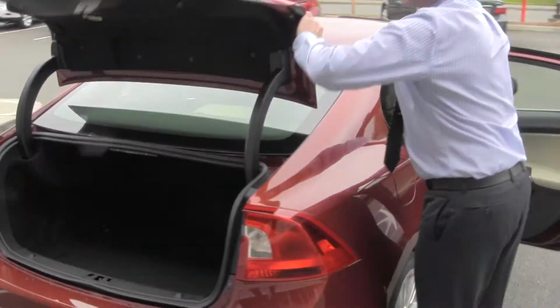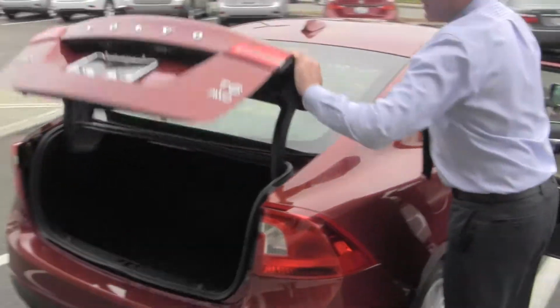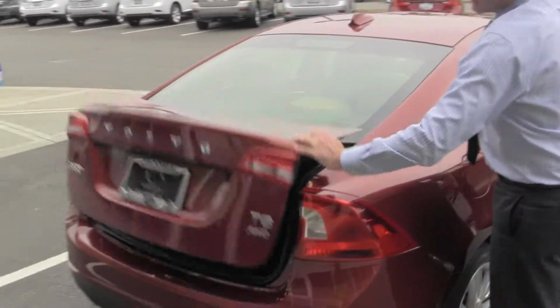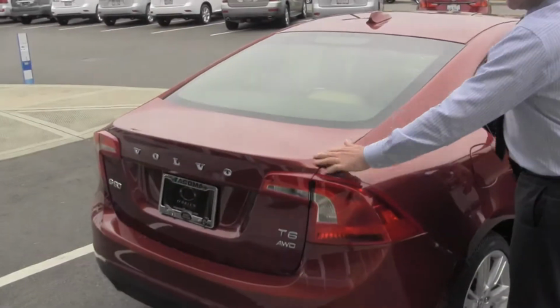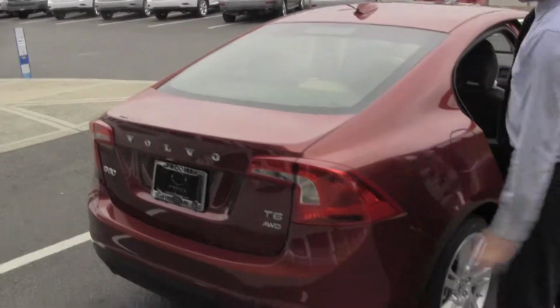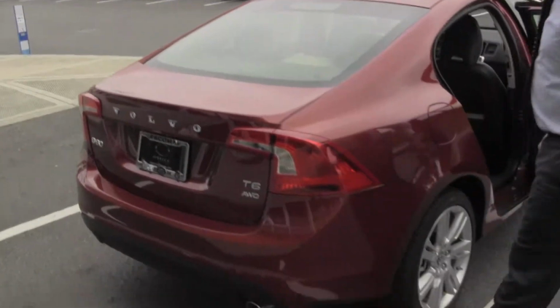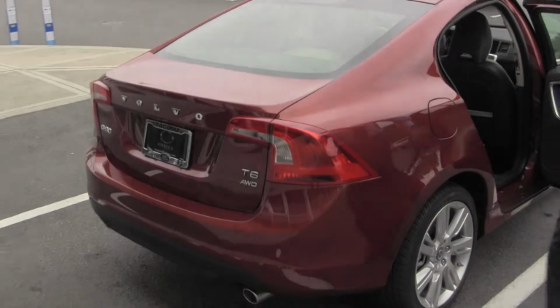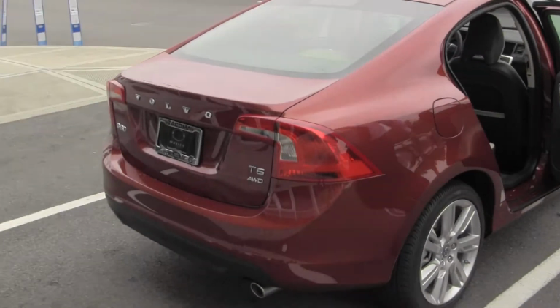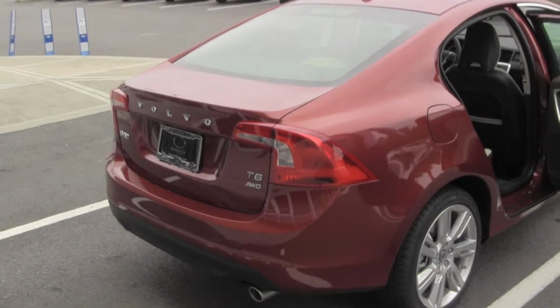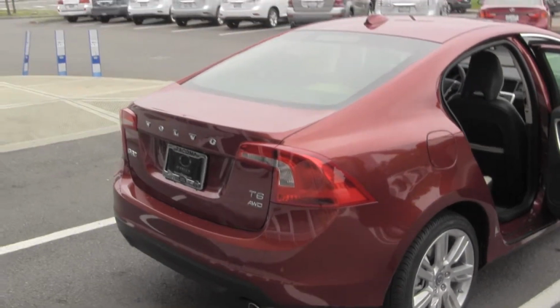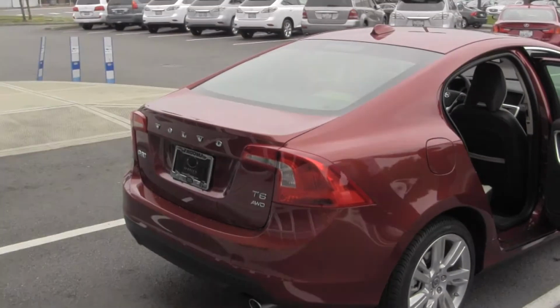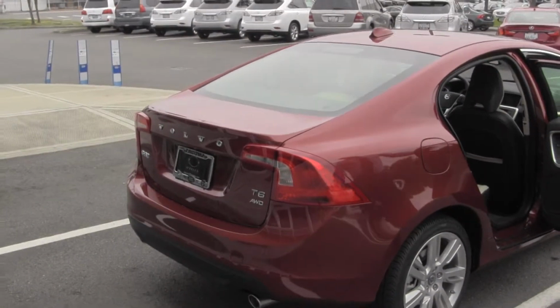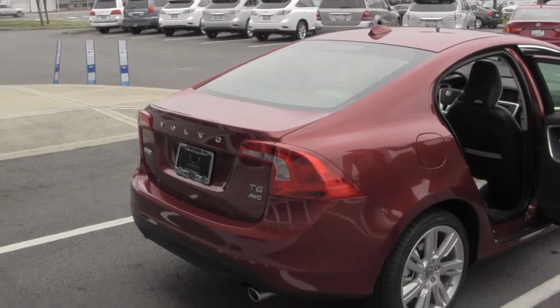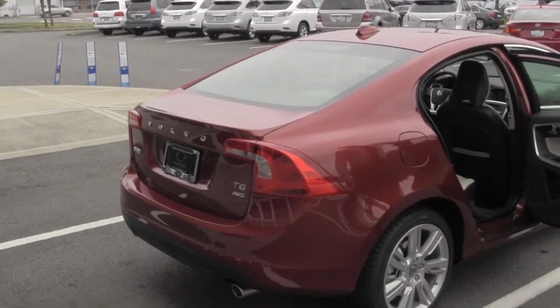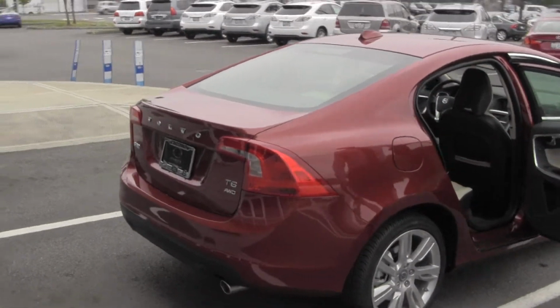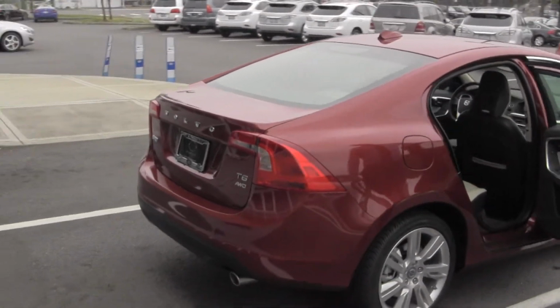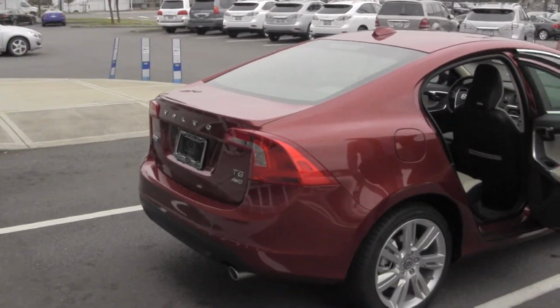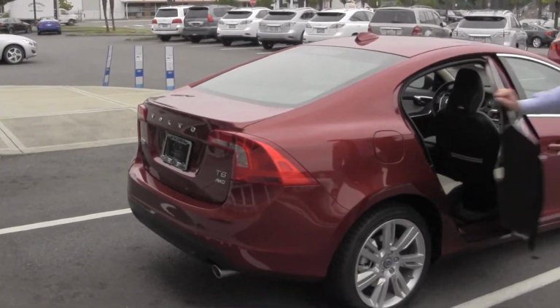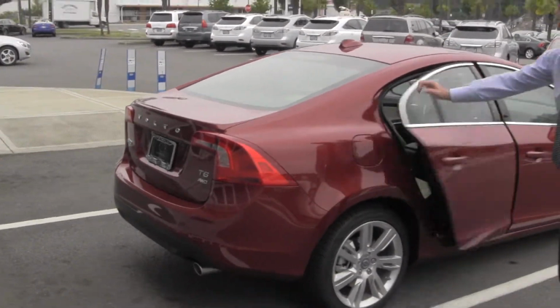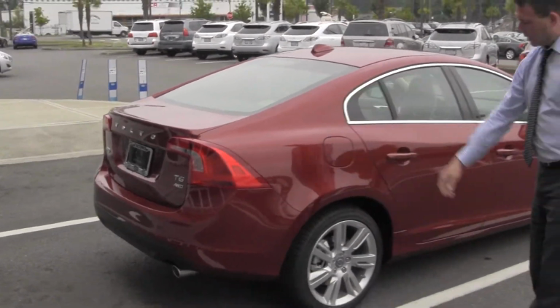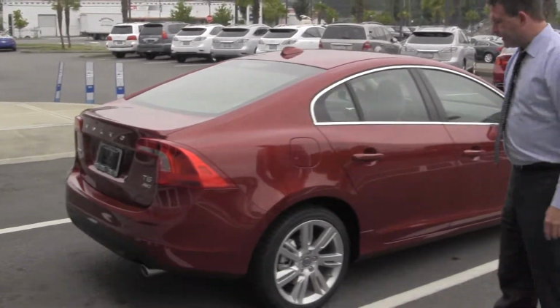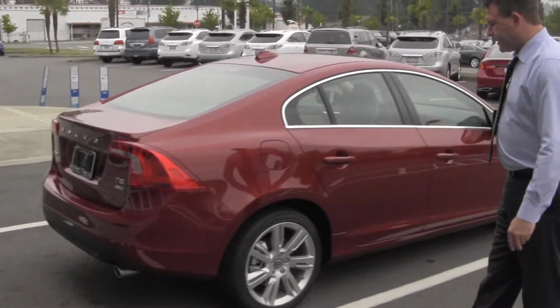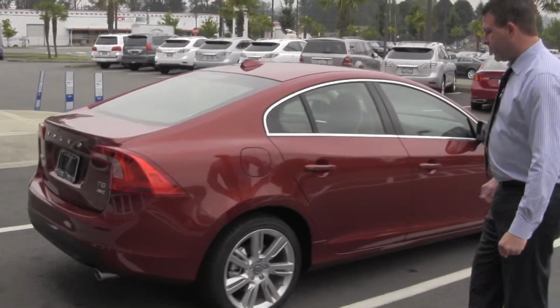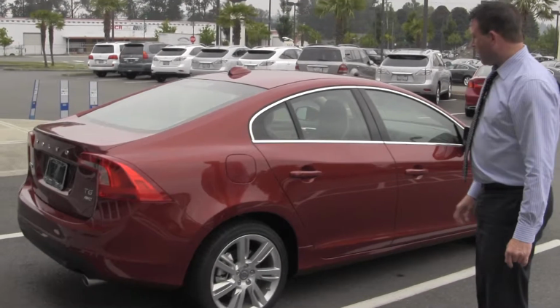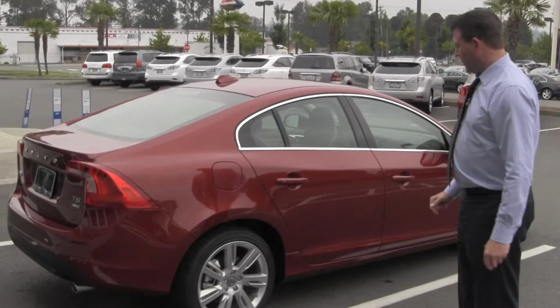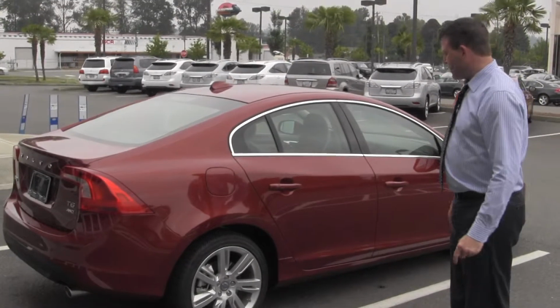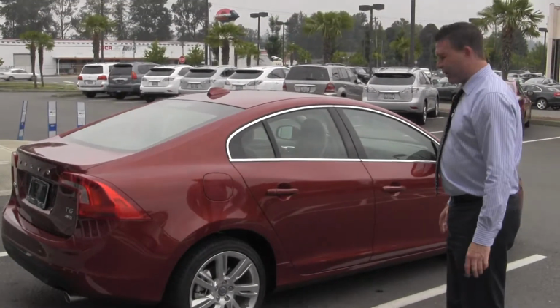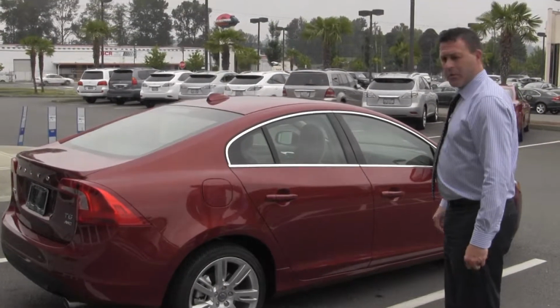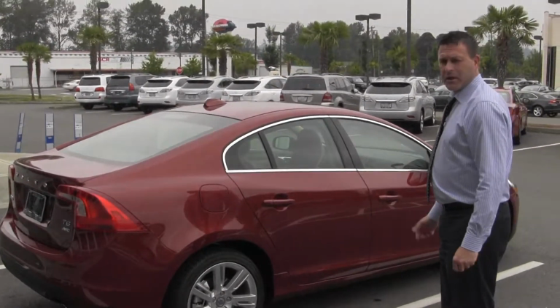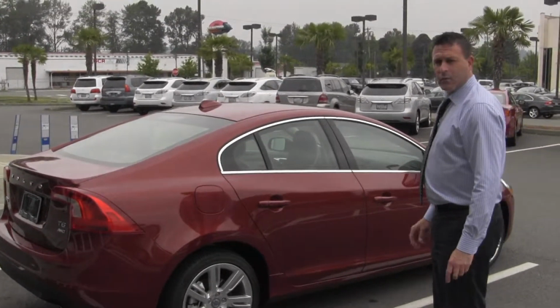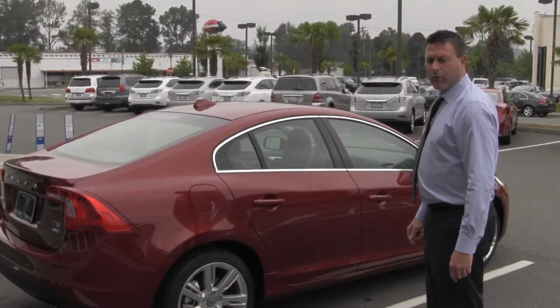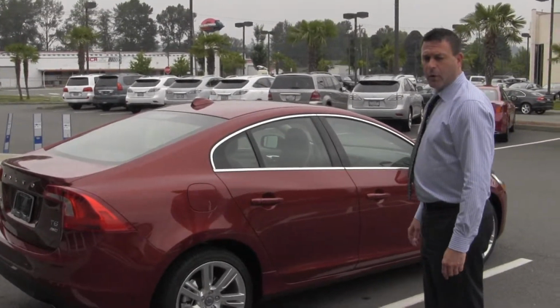Again, this is a 2012 Volvo S60 T6 turbo six-cylinder at 300 horsepower. My name is Joe Belshaw and I'm with Volvo of Tacoma.